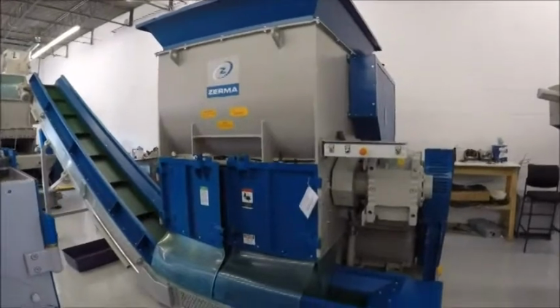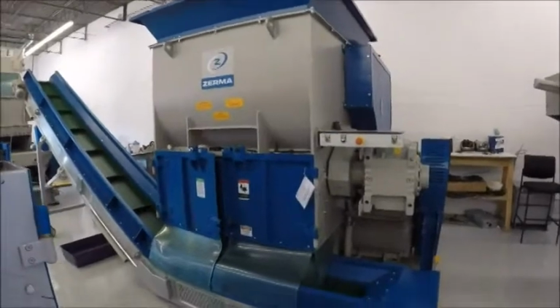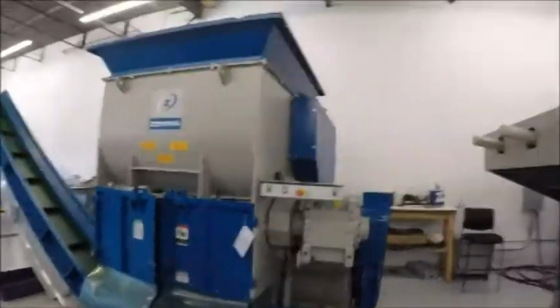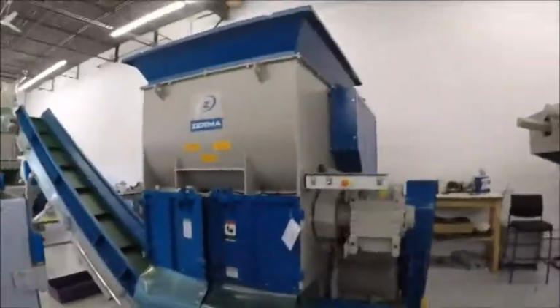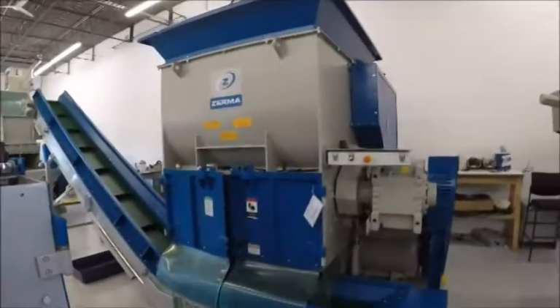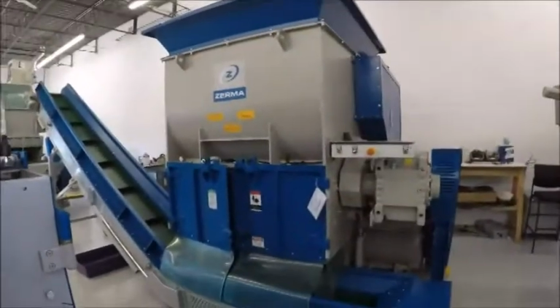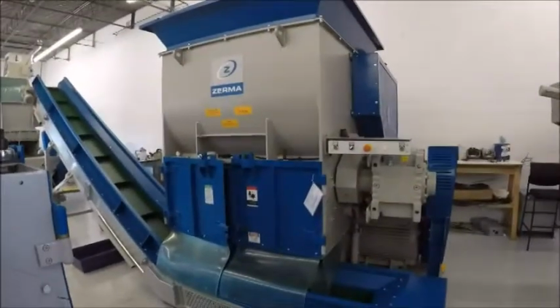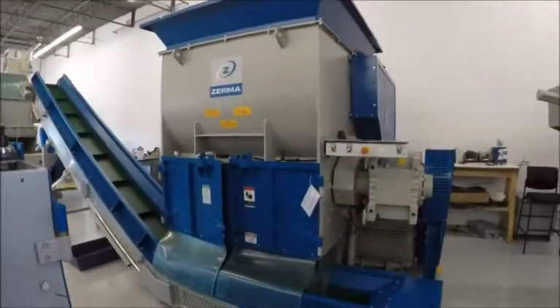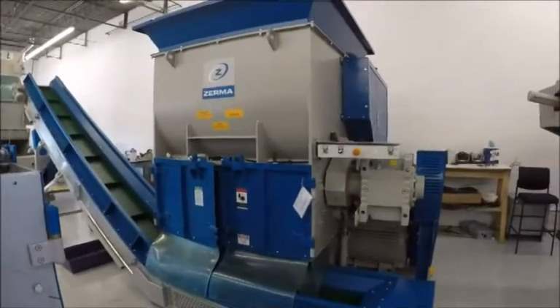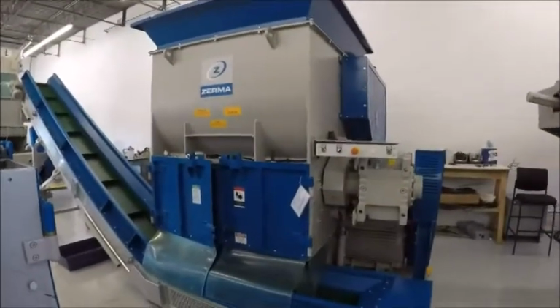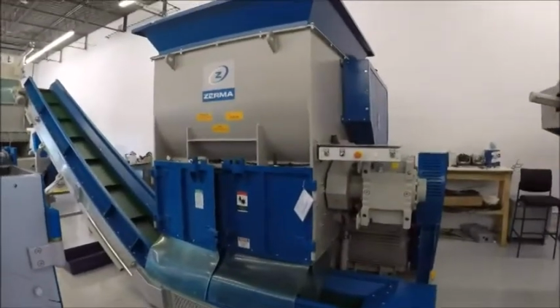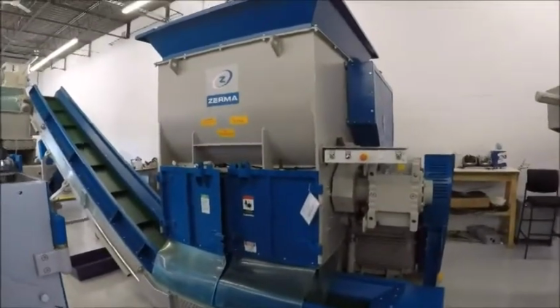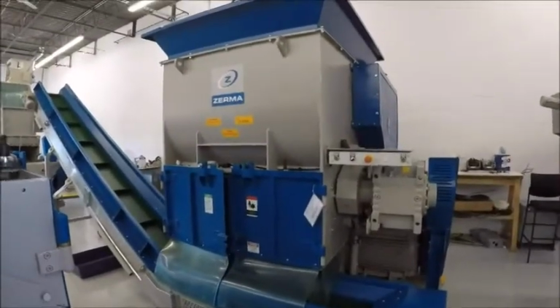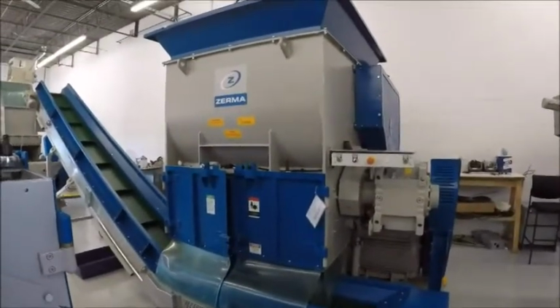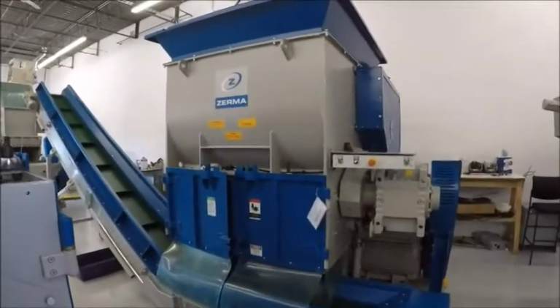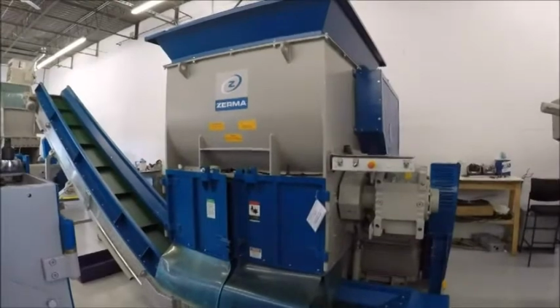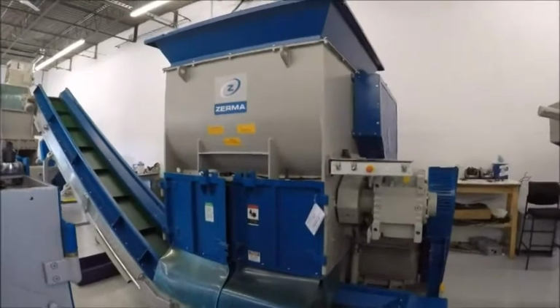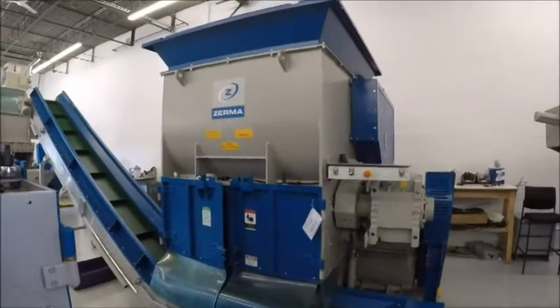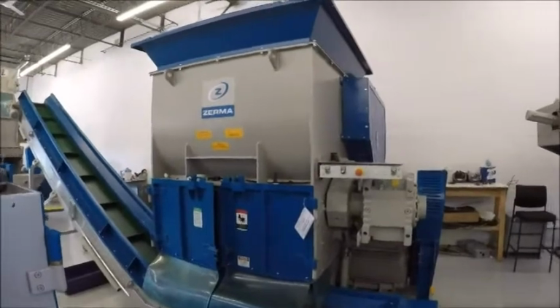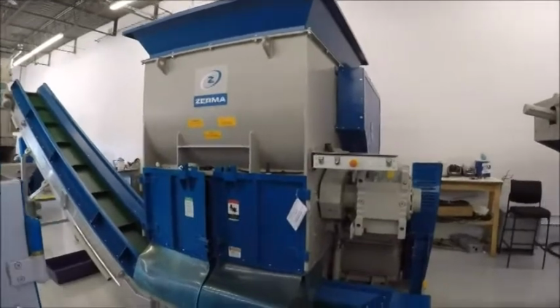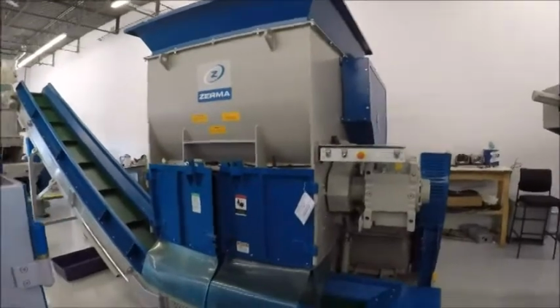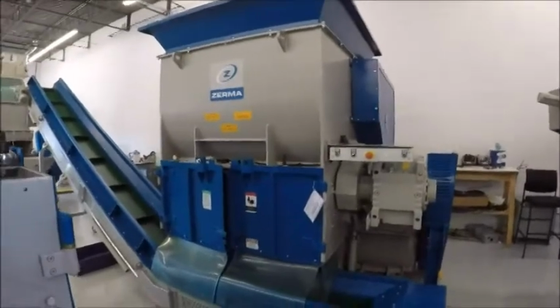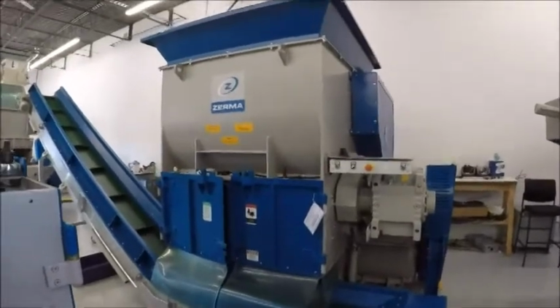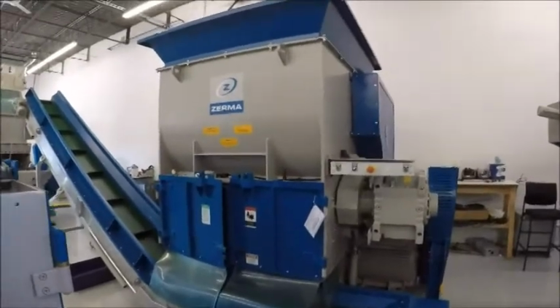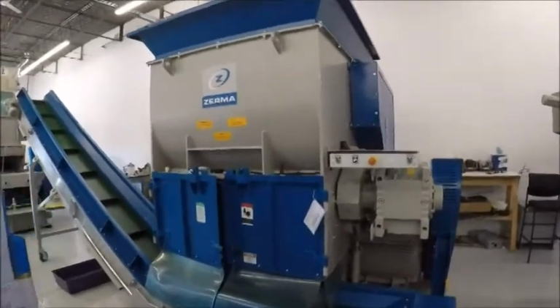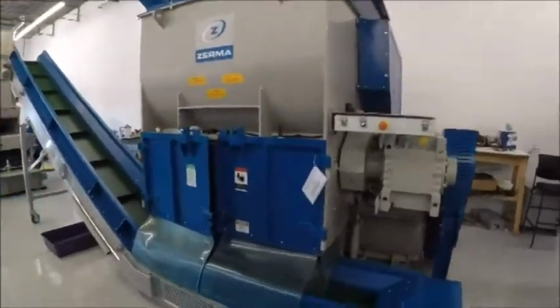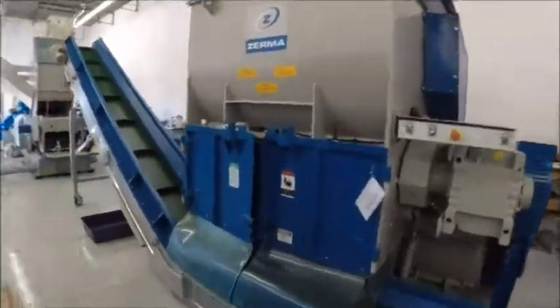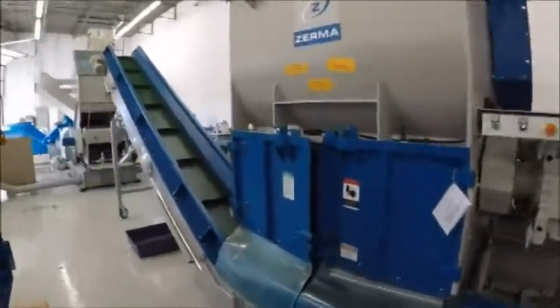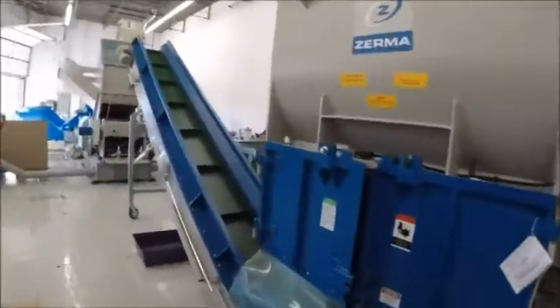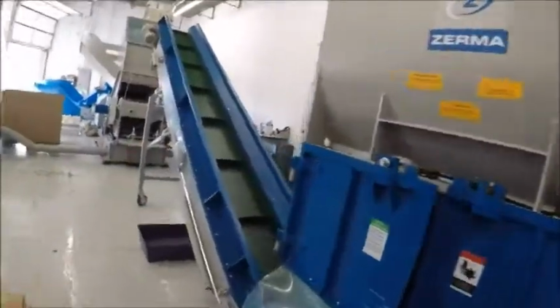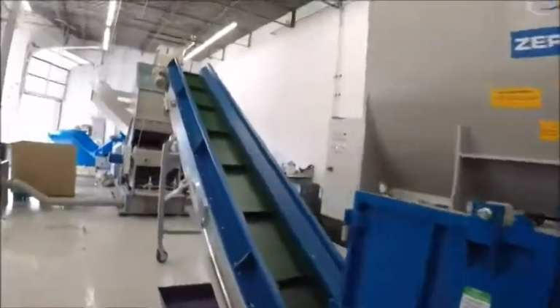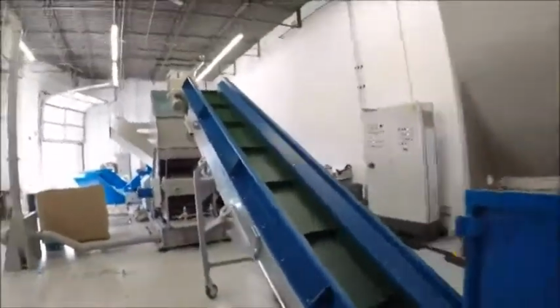This is an instructional video on how to clean a ZSS shredder. This is the front of the machine. I'm going to walk you over to the control panel.